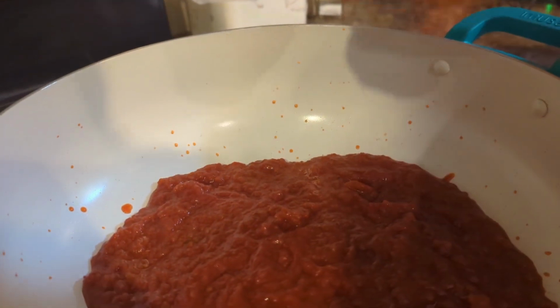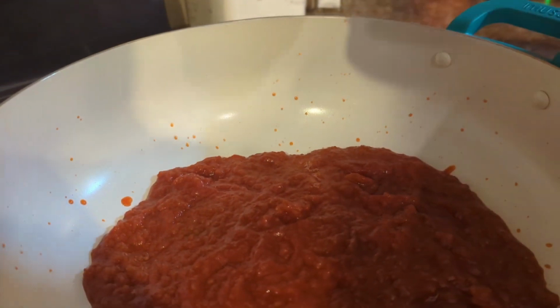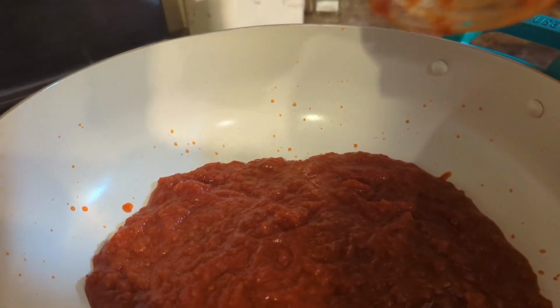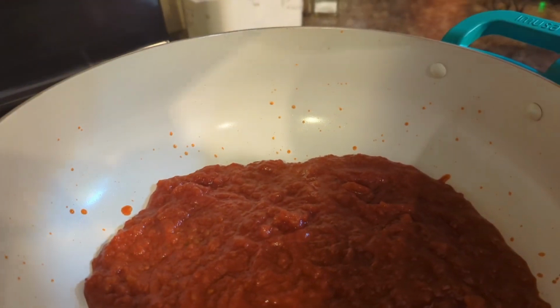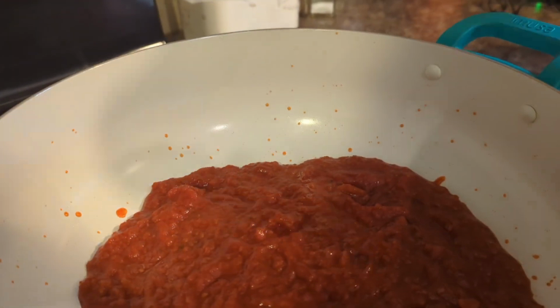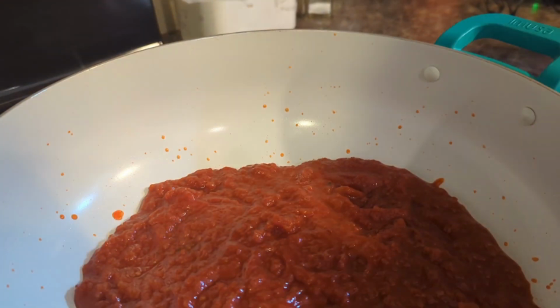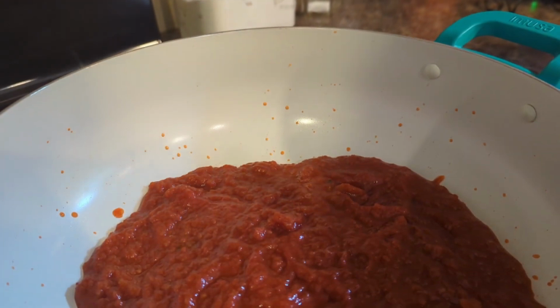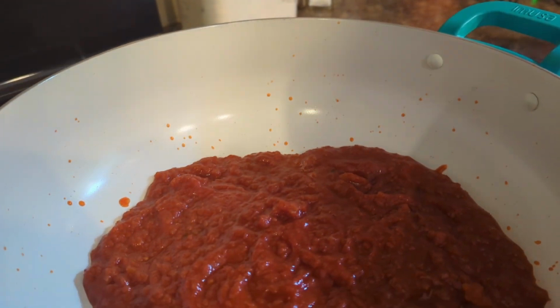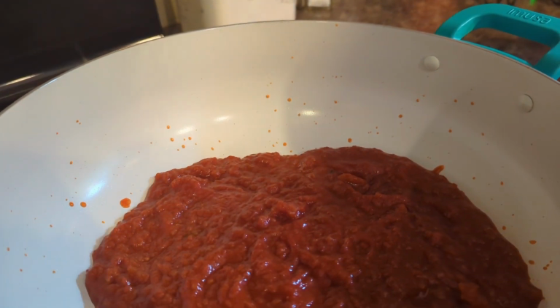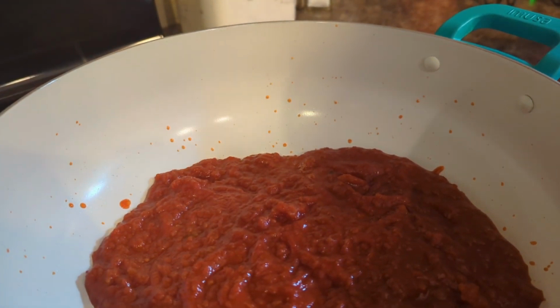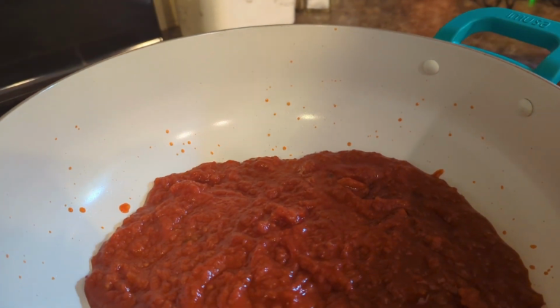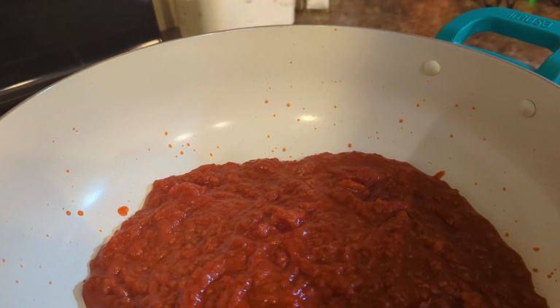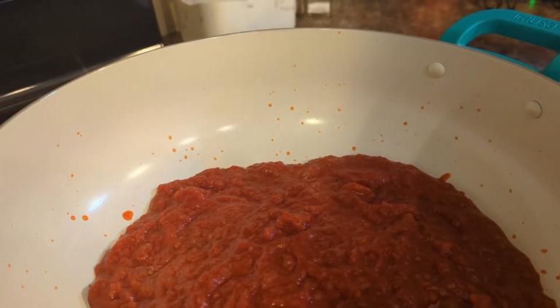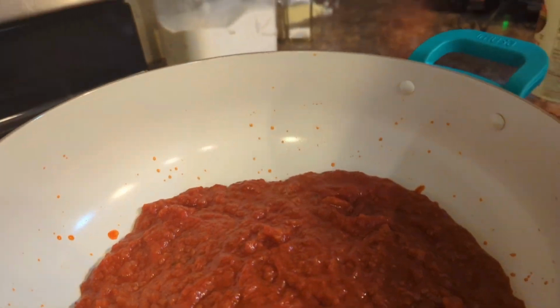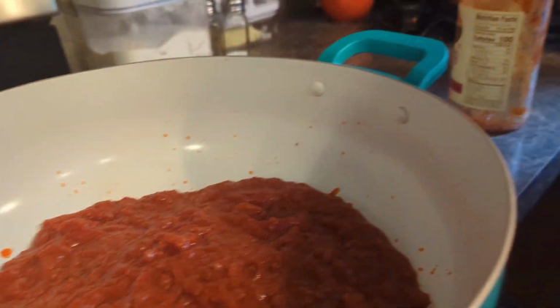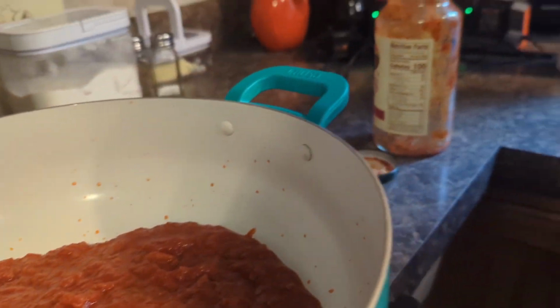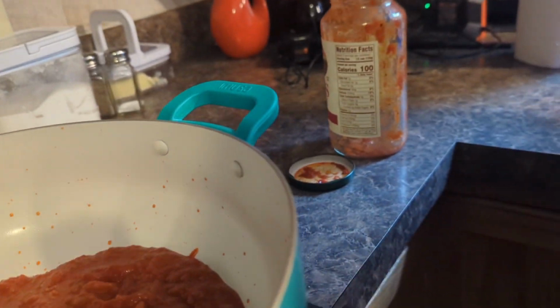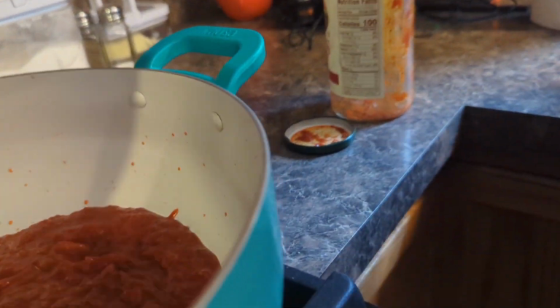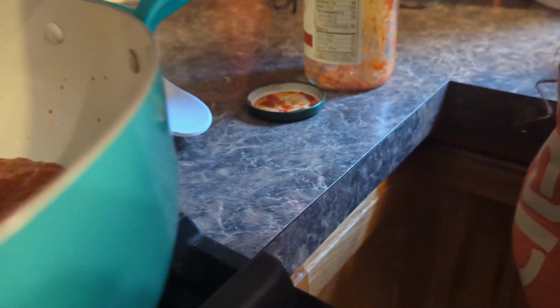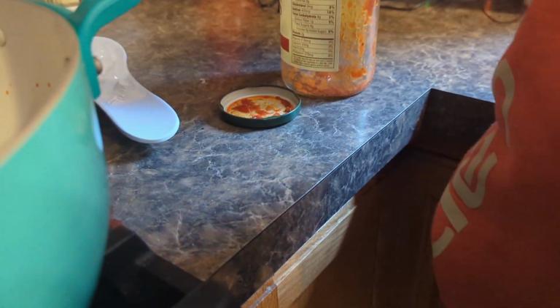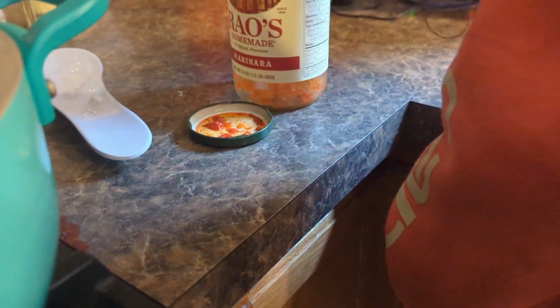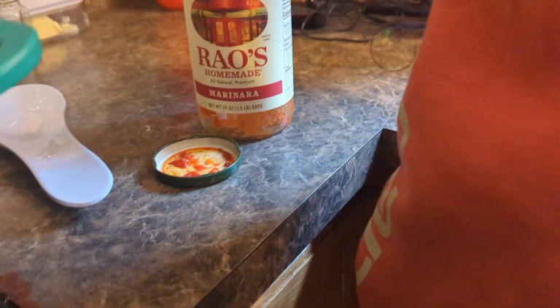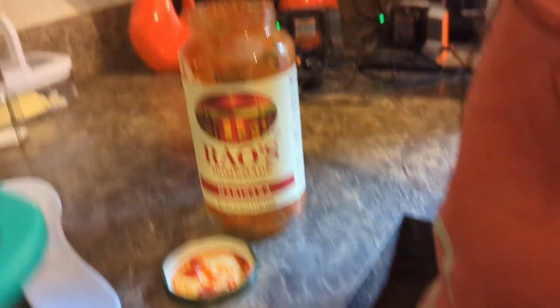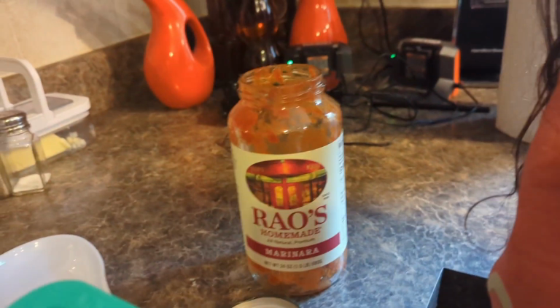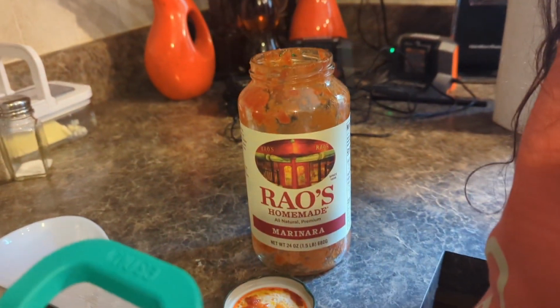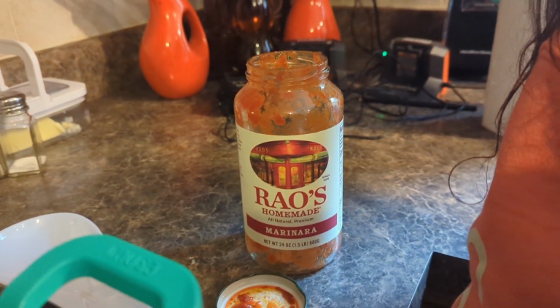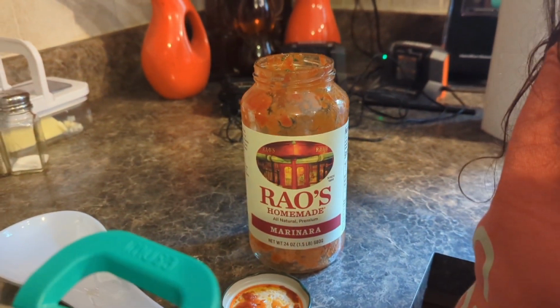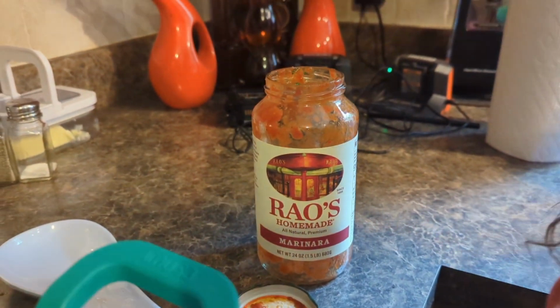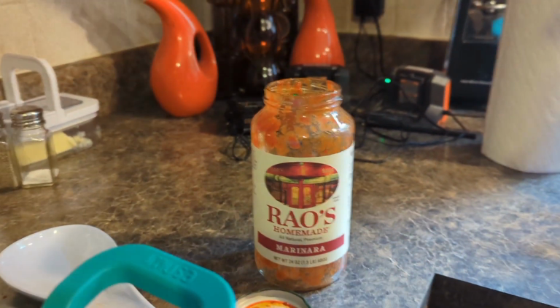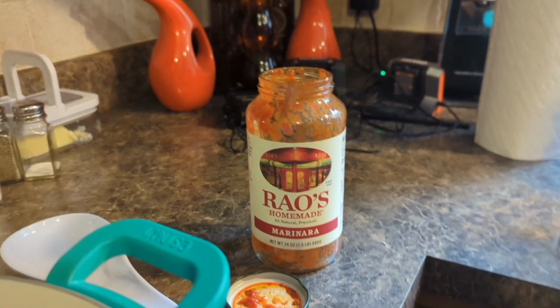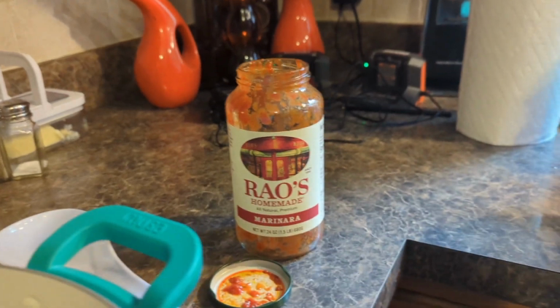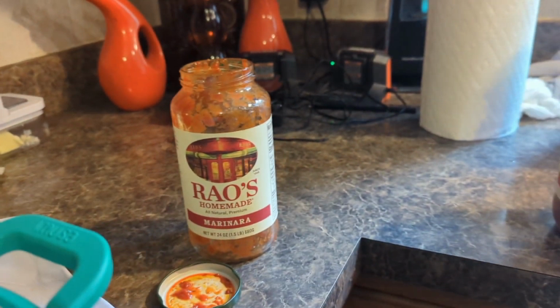Looks delish. Like I said, I swear by their sauce.